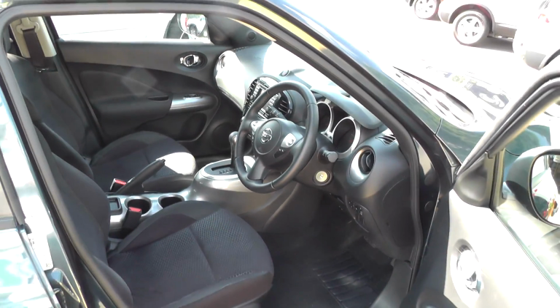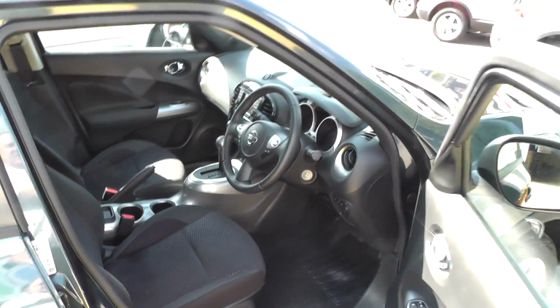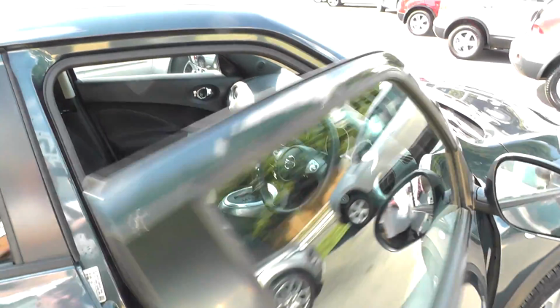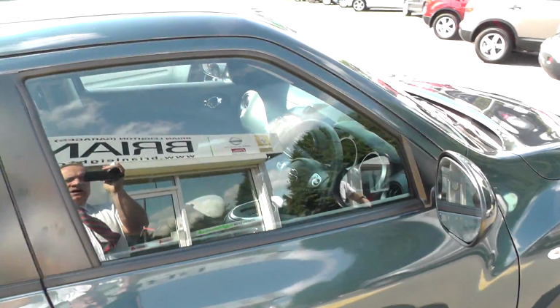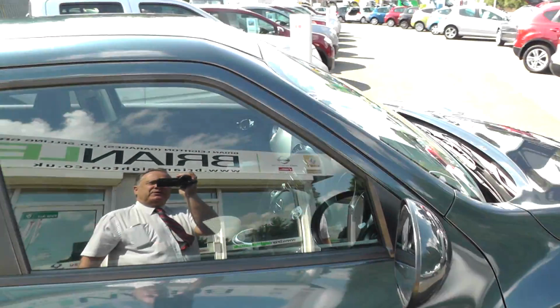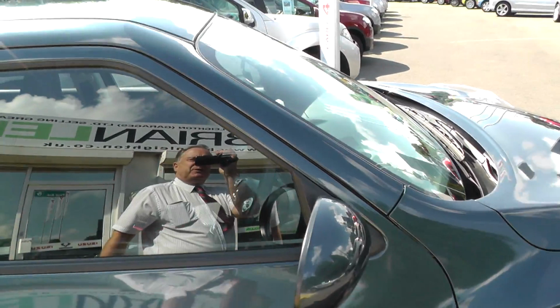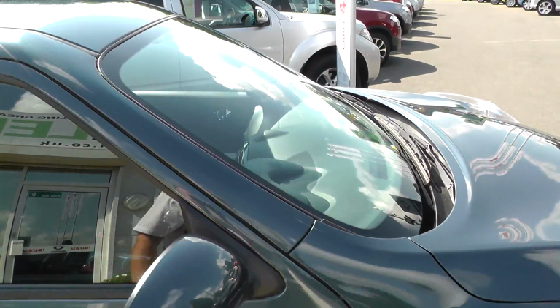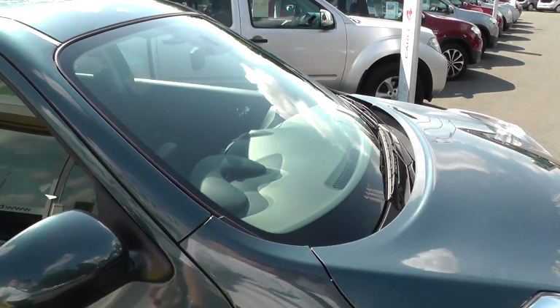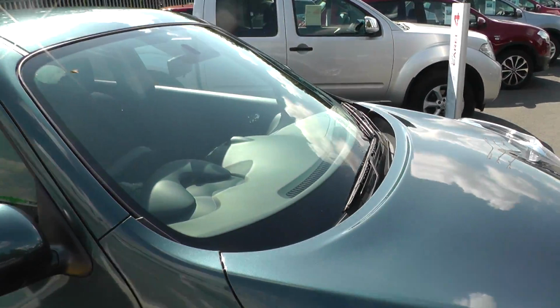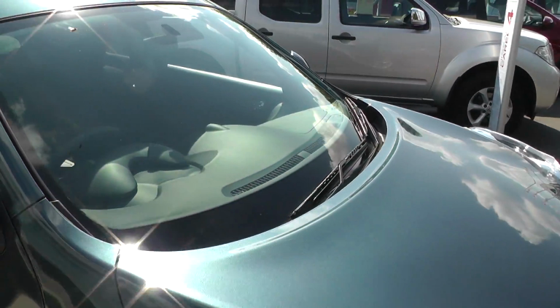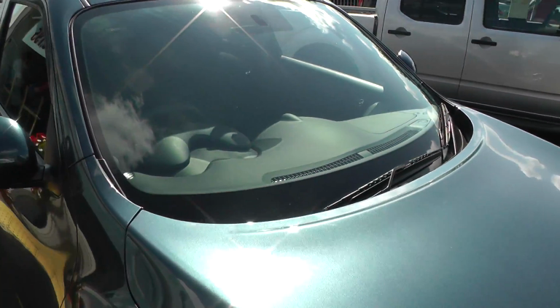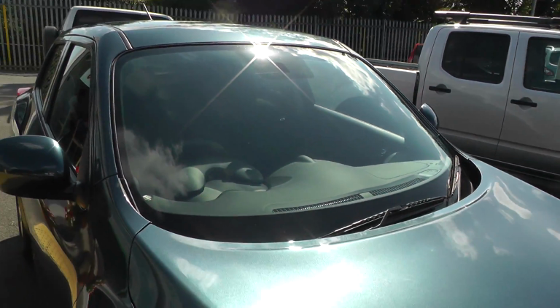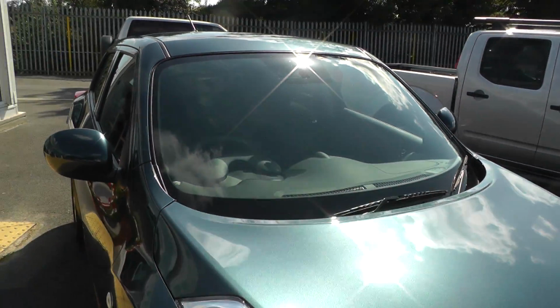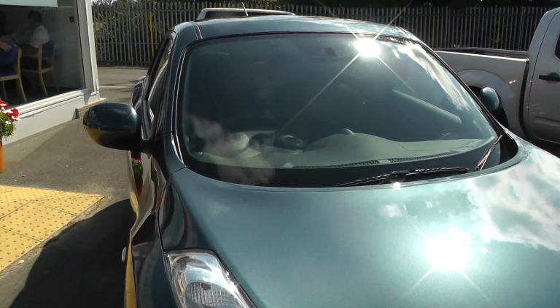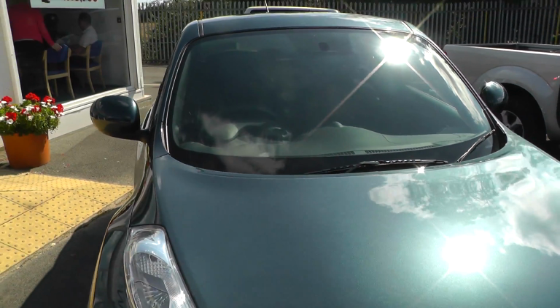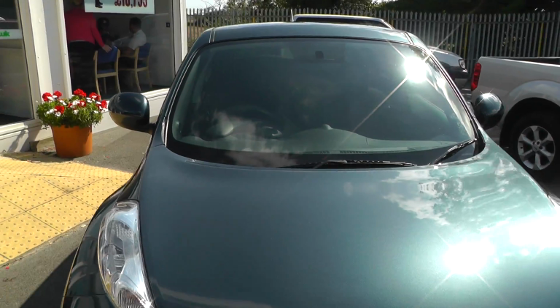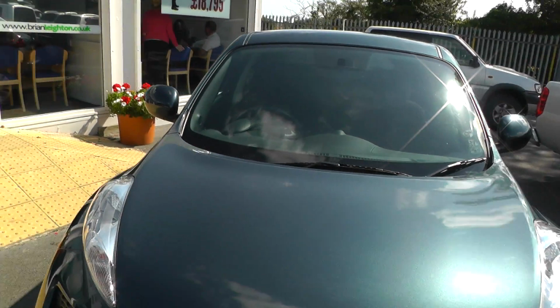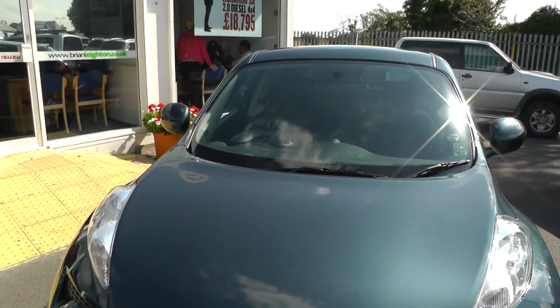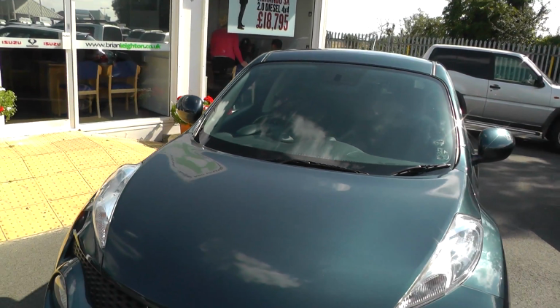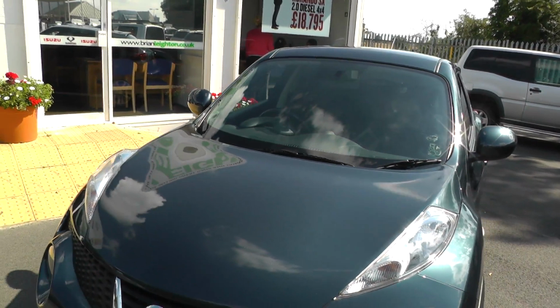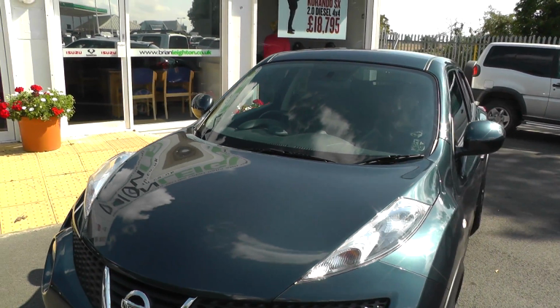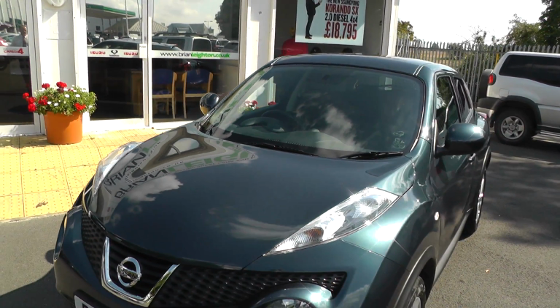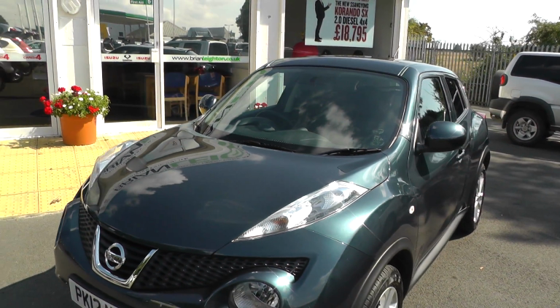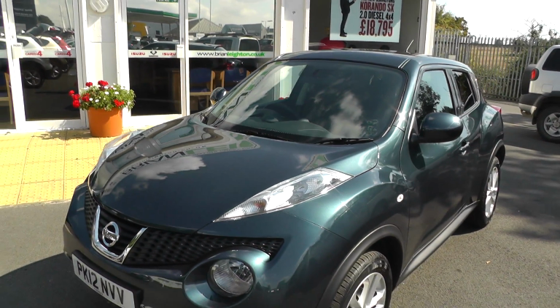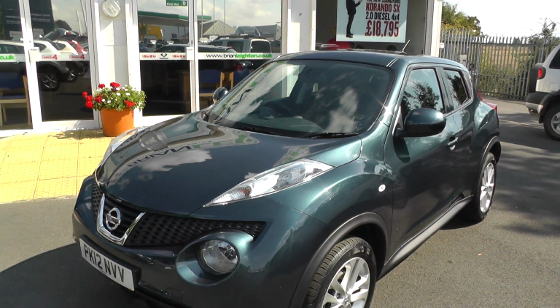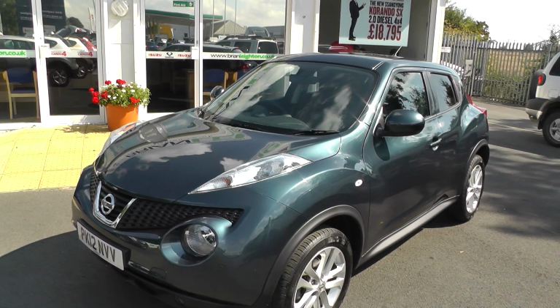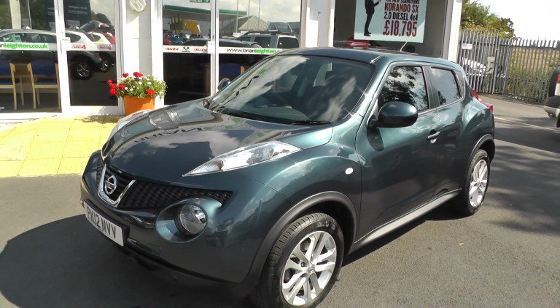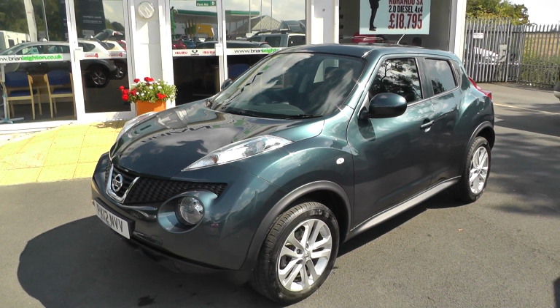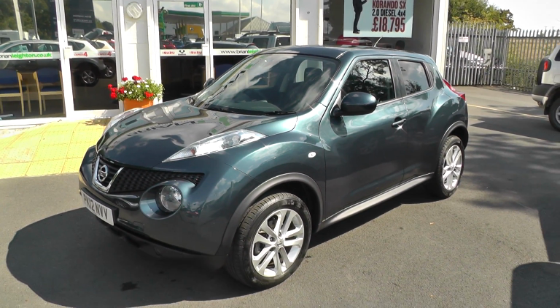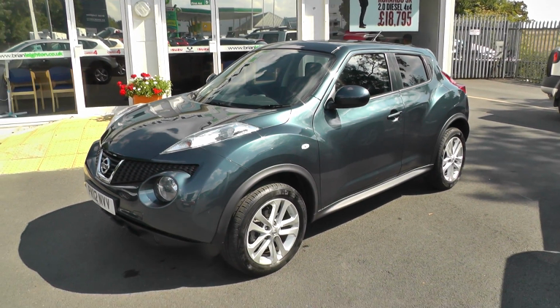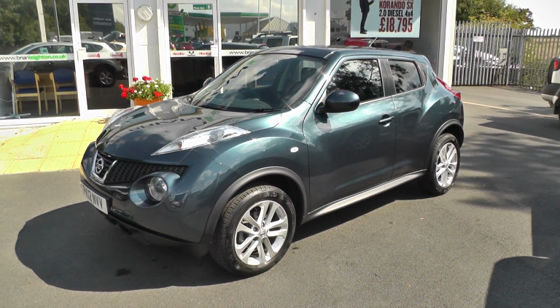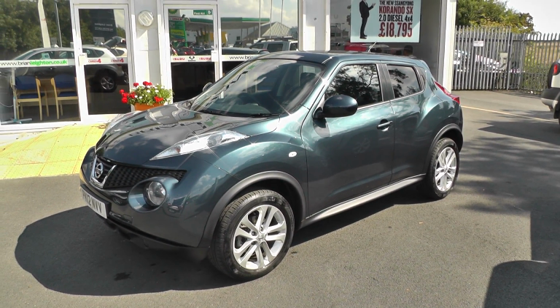This car is available to reserve online at www.brianleight.co.uk. If you choose to reserve this car online, you'll receive a £100 discount. For more information, please contact our sales team on 01430 430 717.